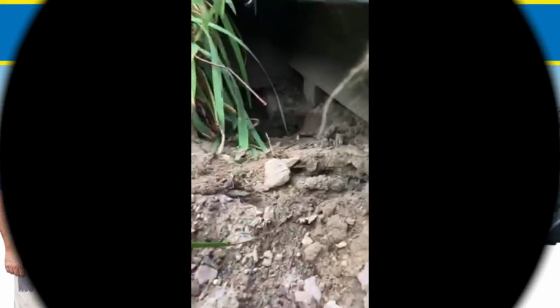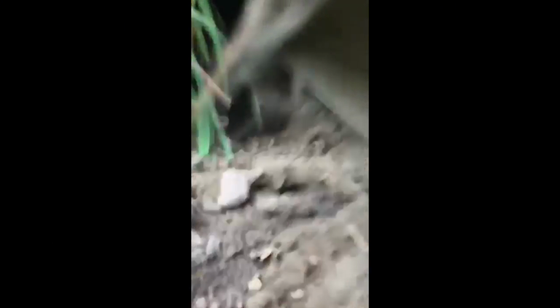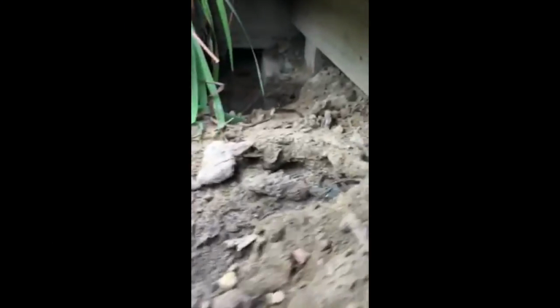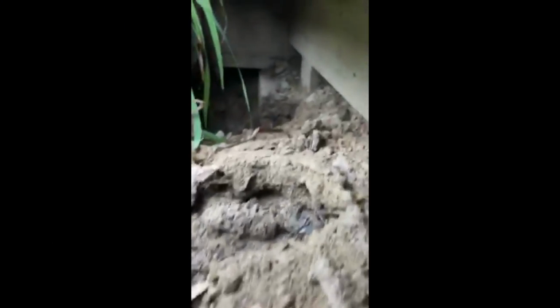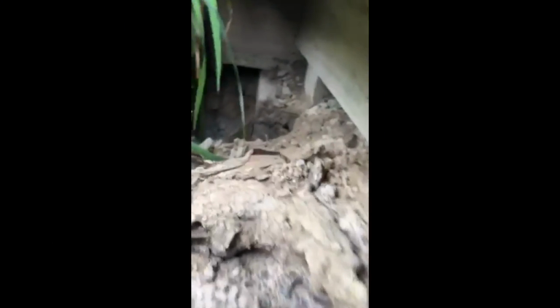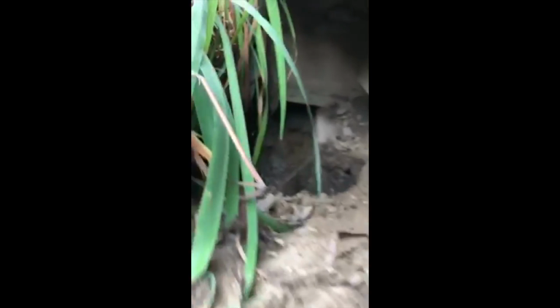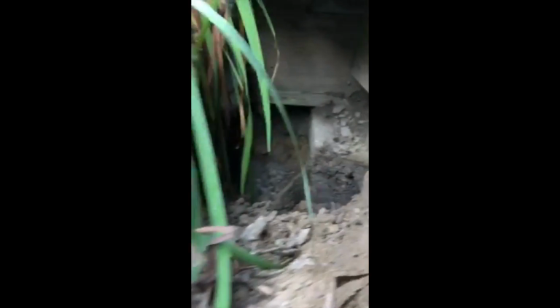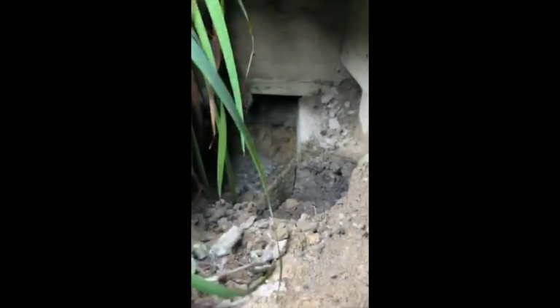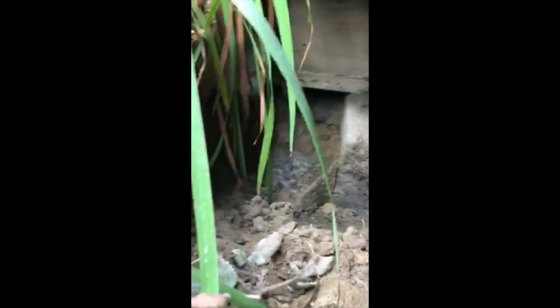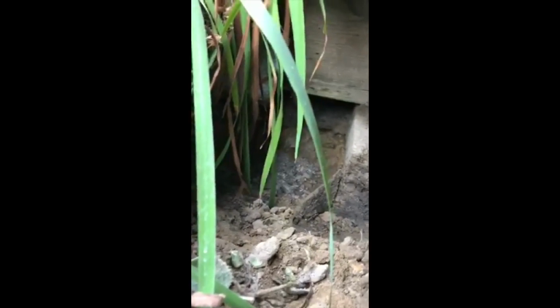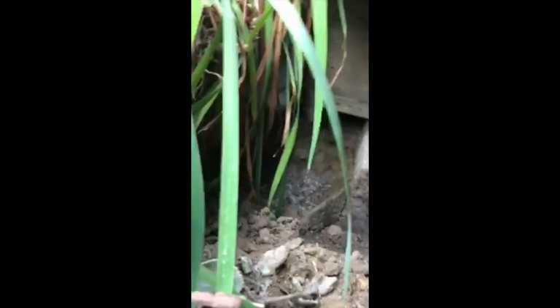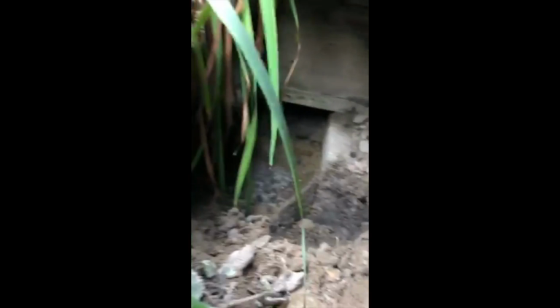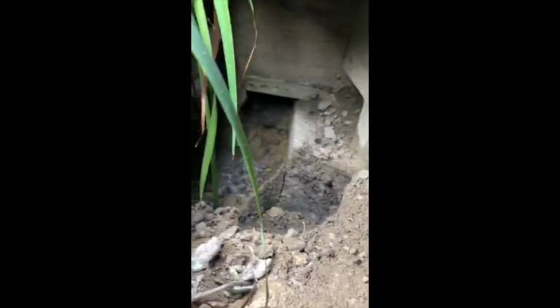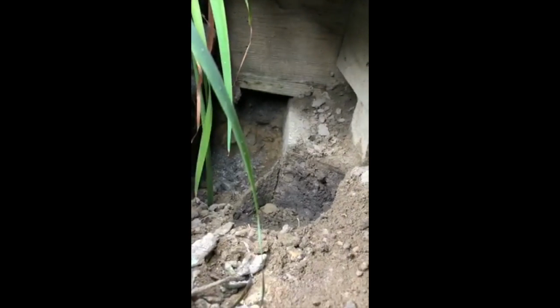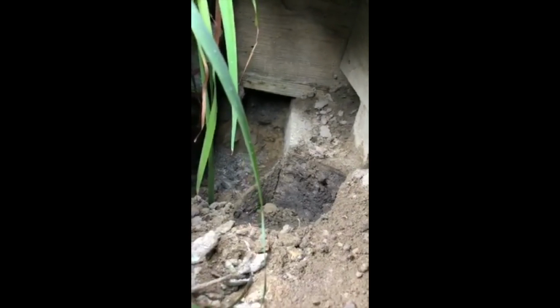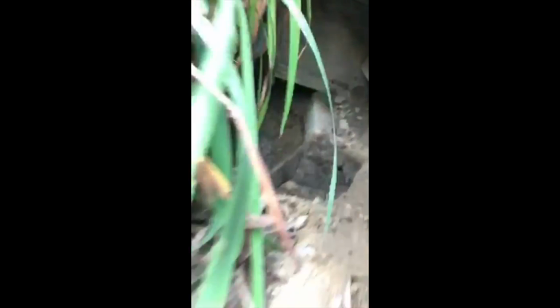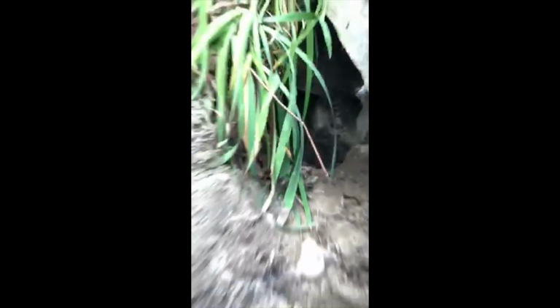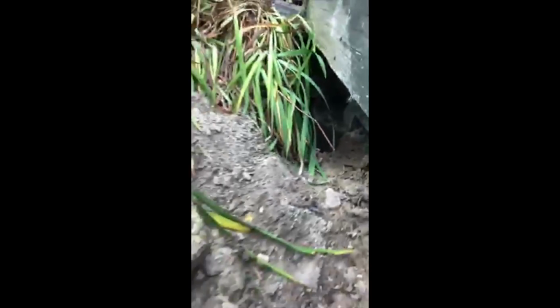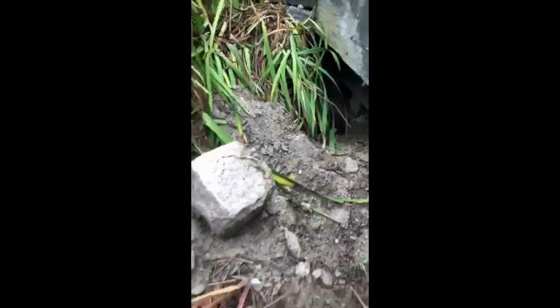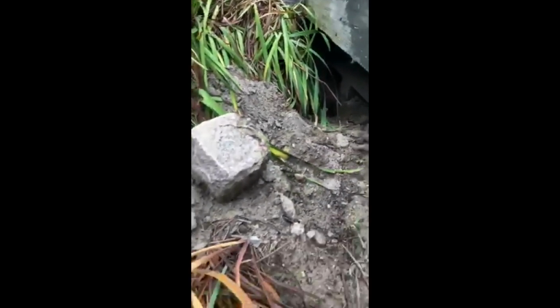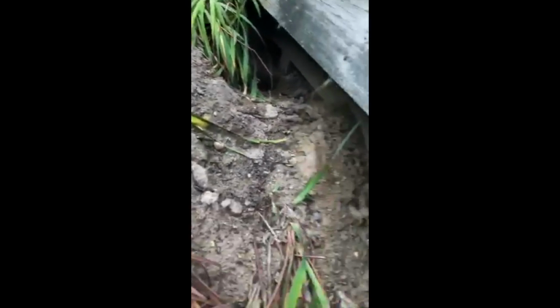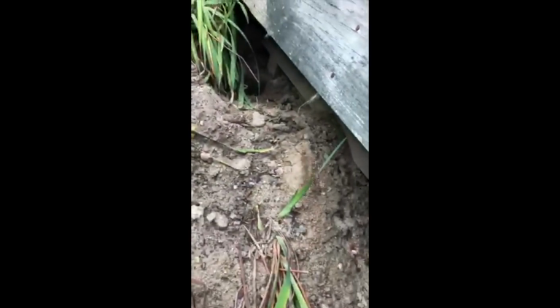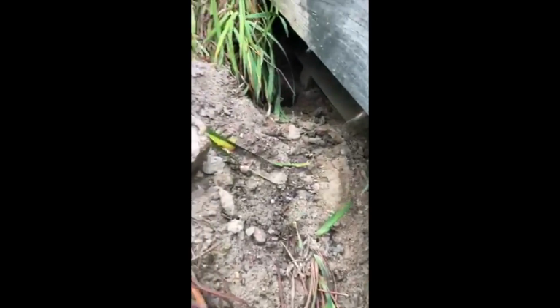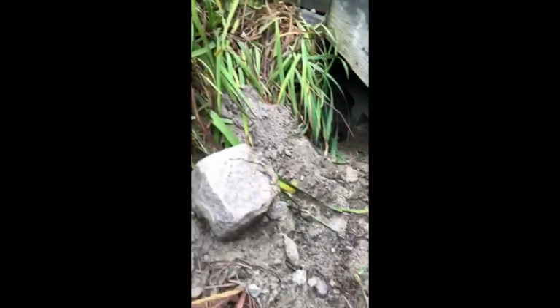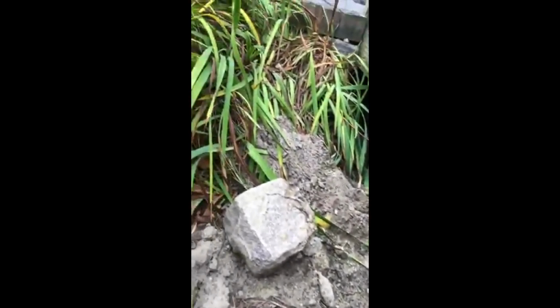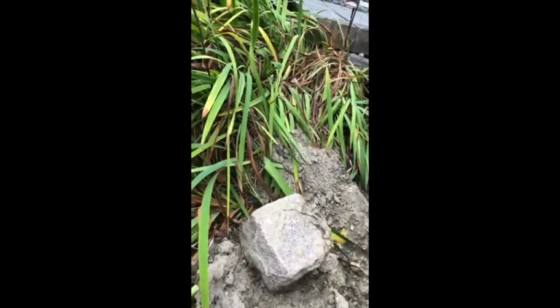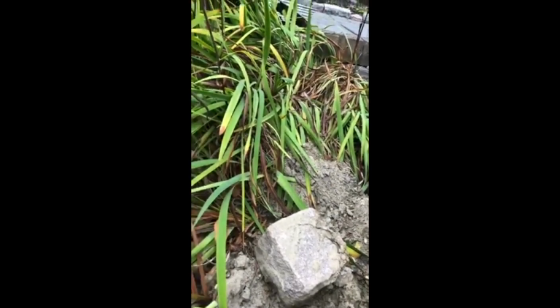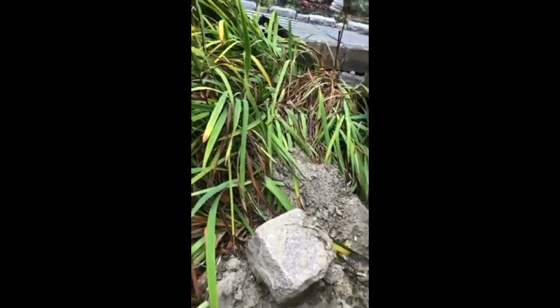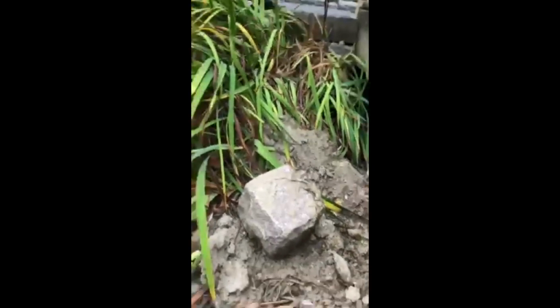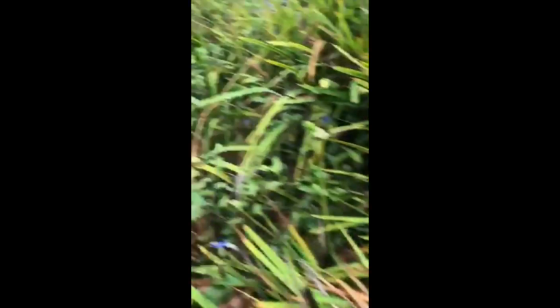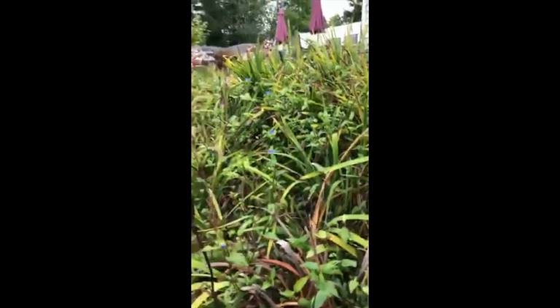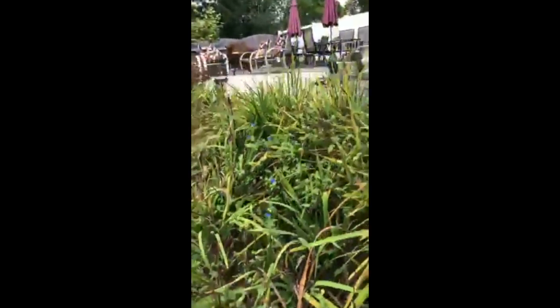This homeowner in Tintin Falls, New Jersey called our office after finding a burrow underneath his deck. At first look, you may think it's a groundhog burrow because there's a lot of foliage in the area and groundhogs are vegetarians.